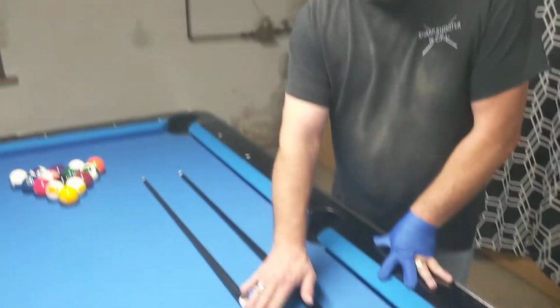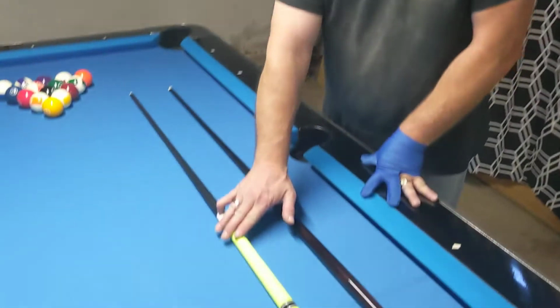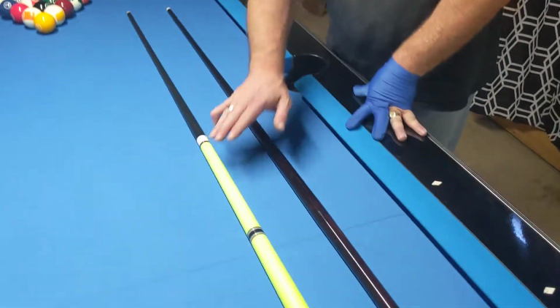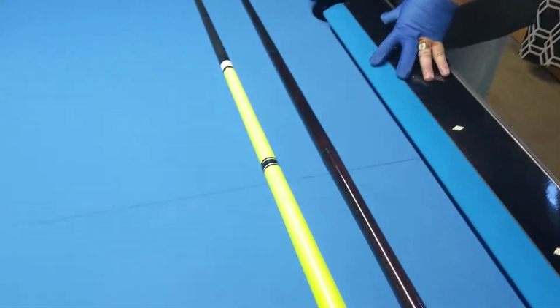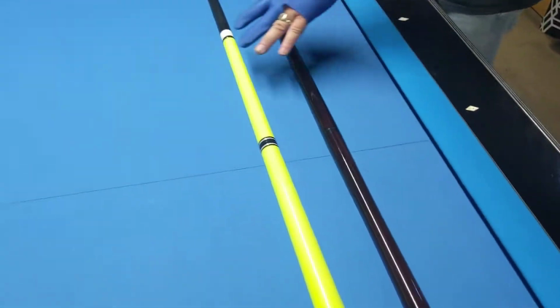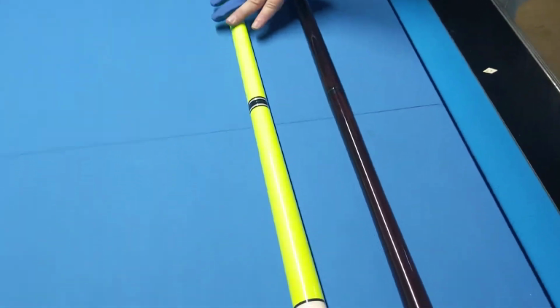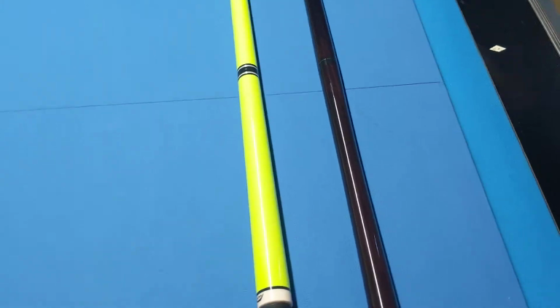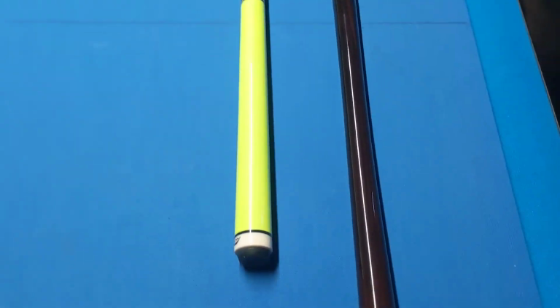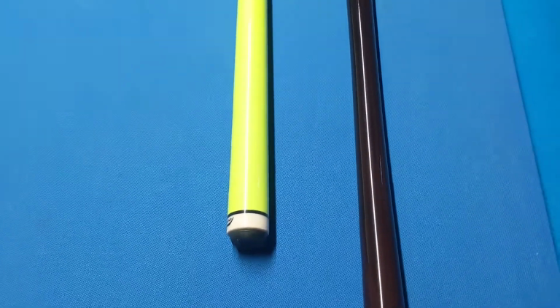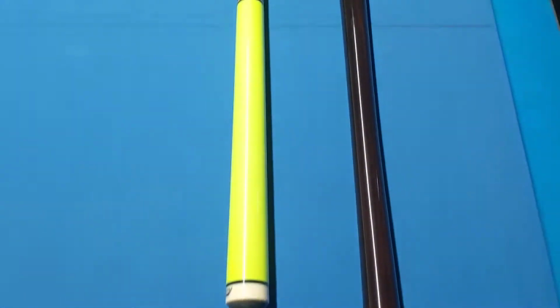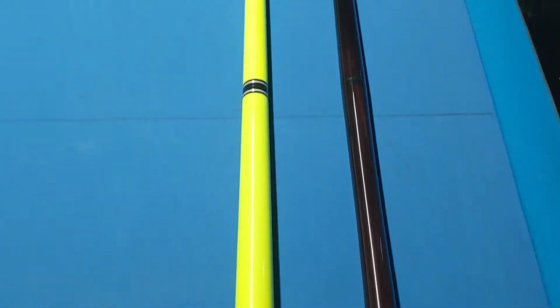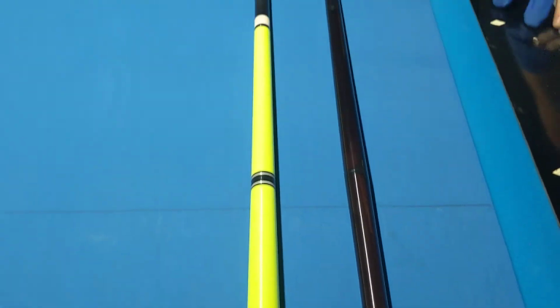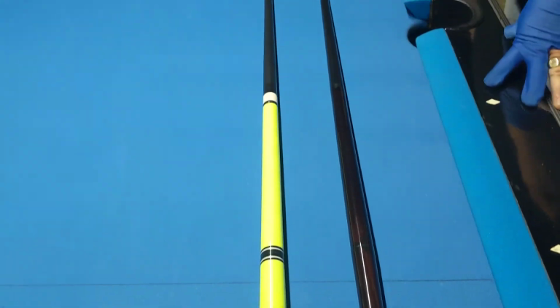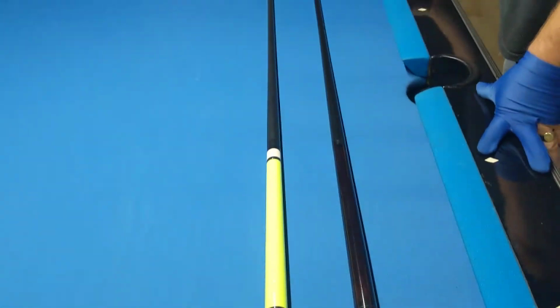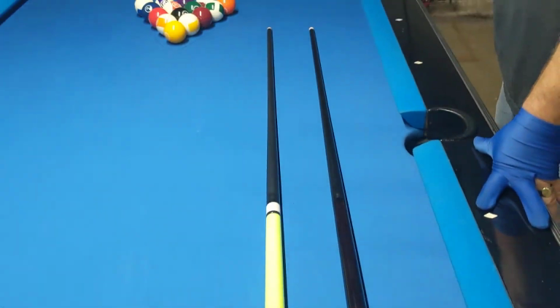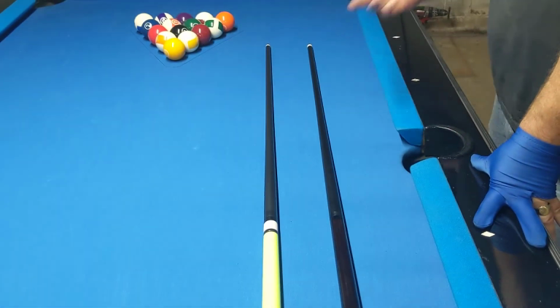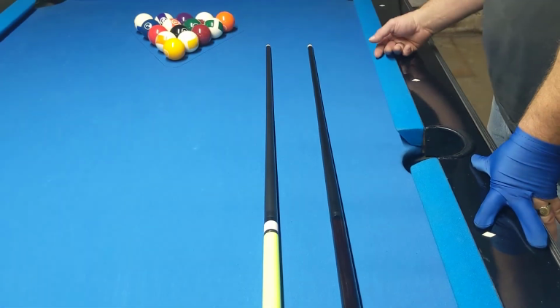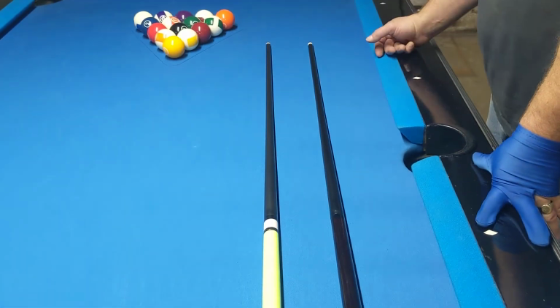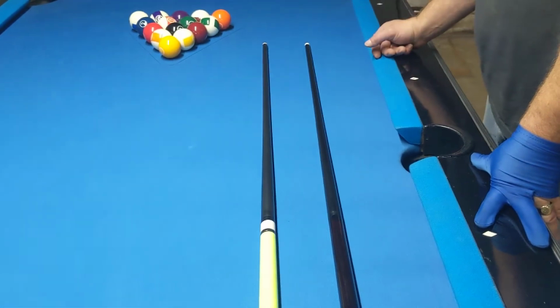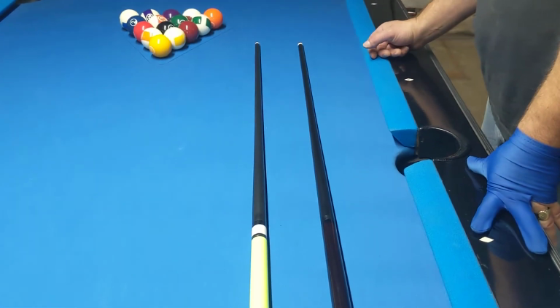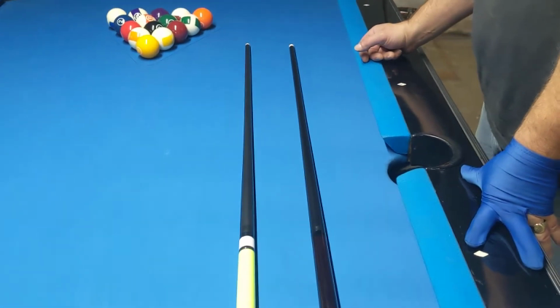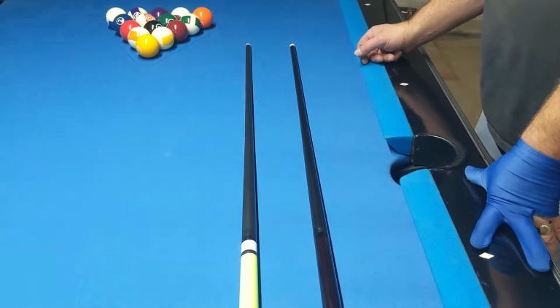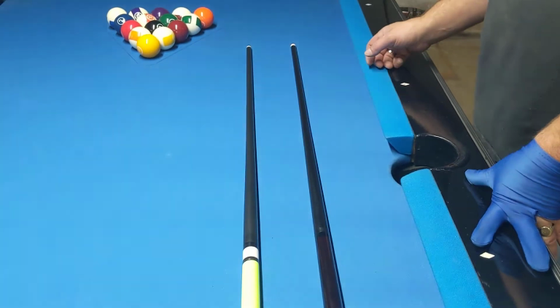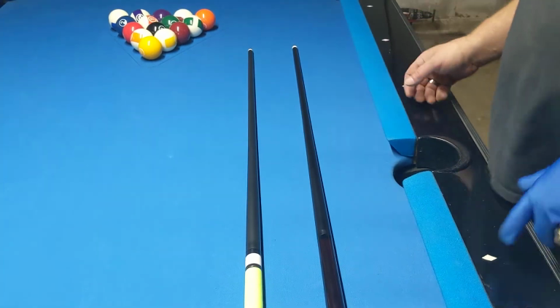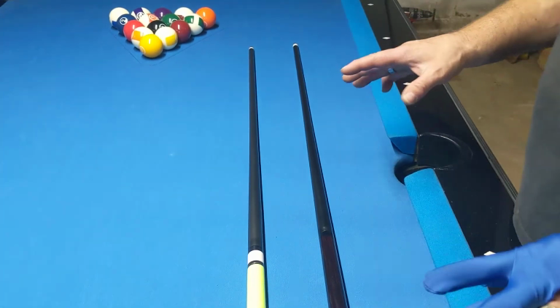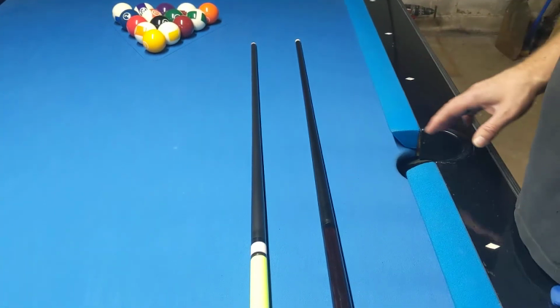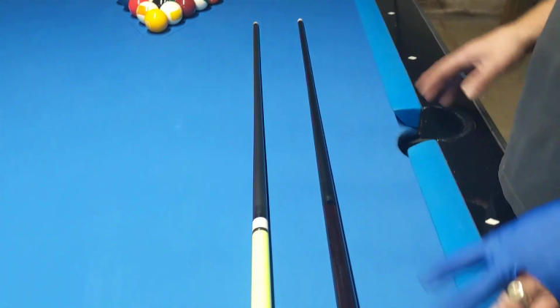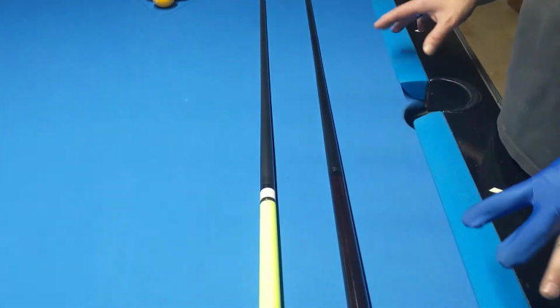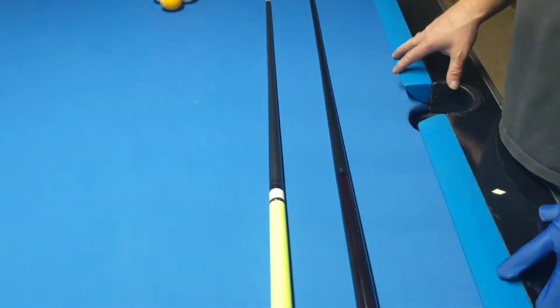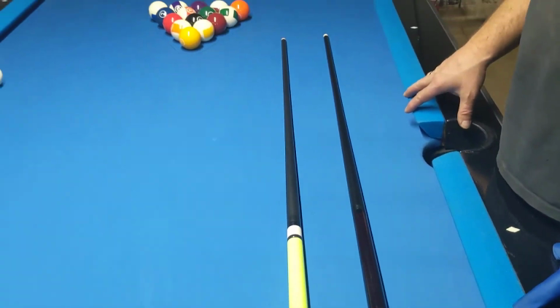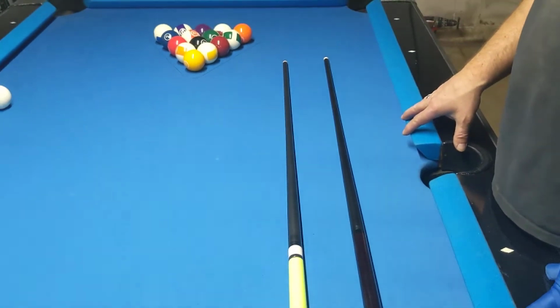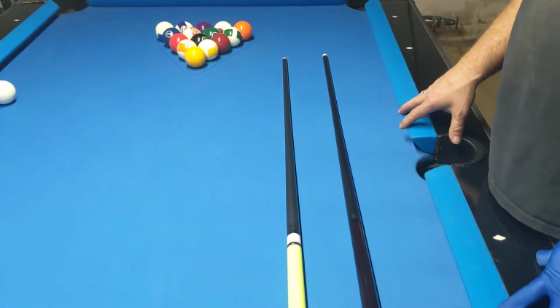Beside it, the other one we demoed was Greeny here — the first one I tried my first hit on with my shaft. So we're gonna see which one hits a little better.